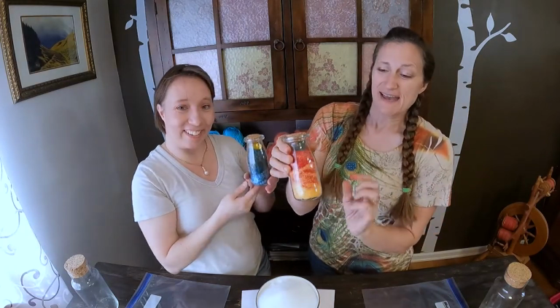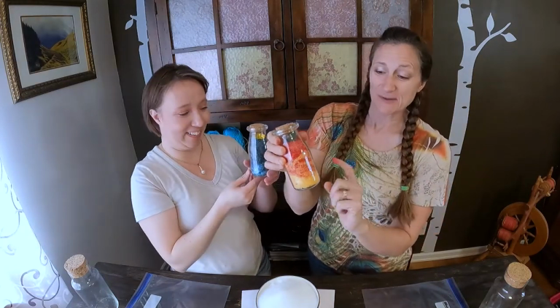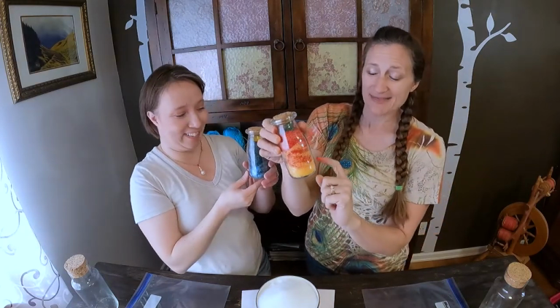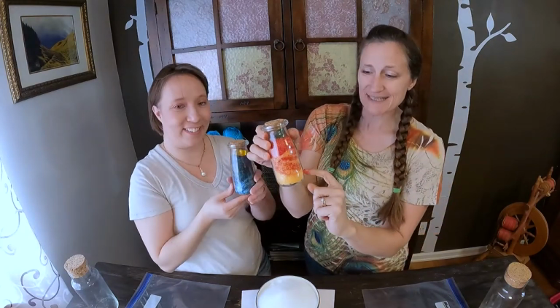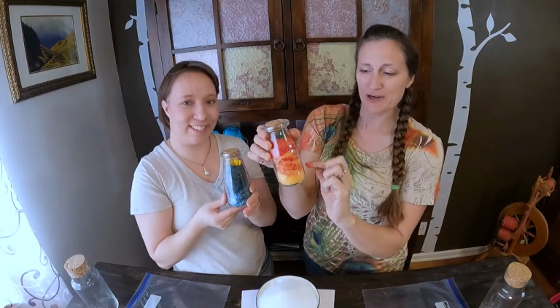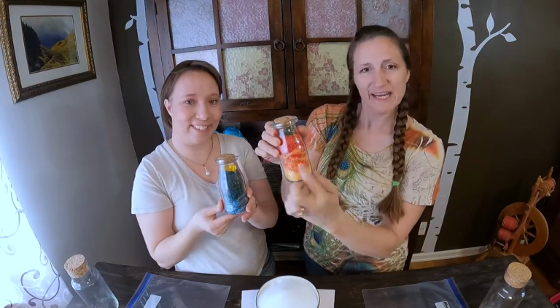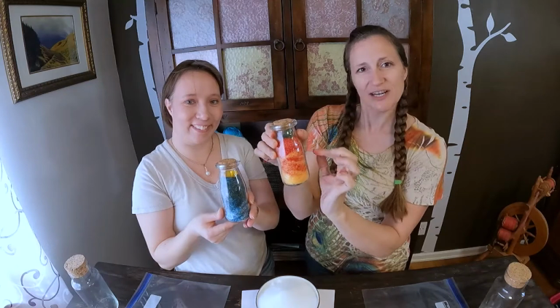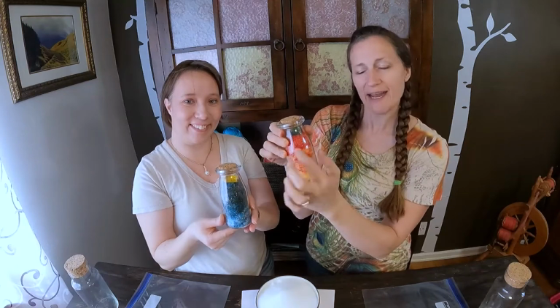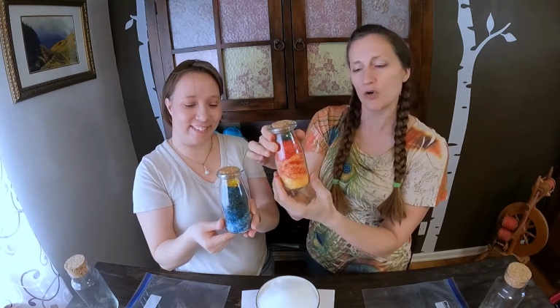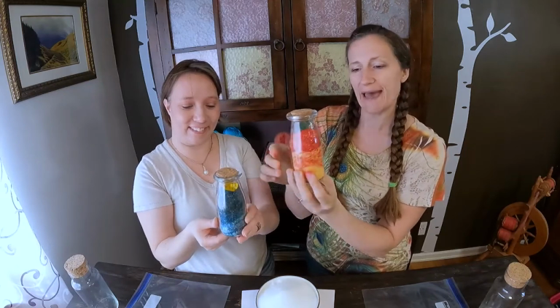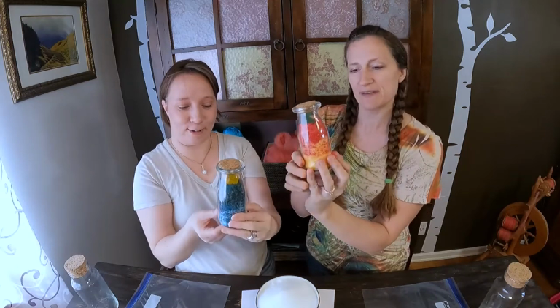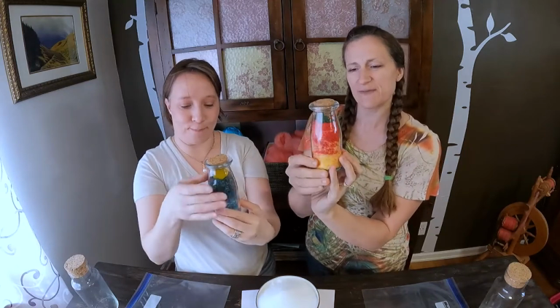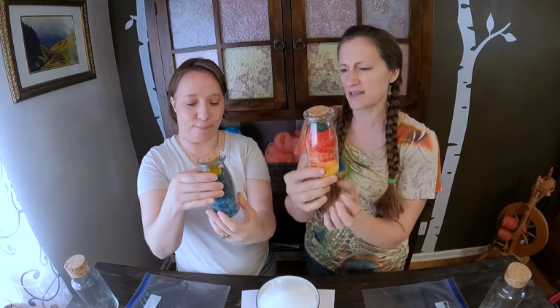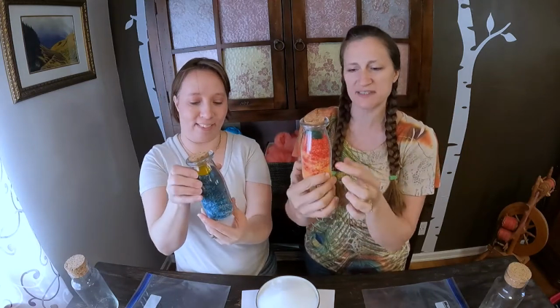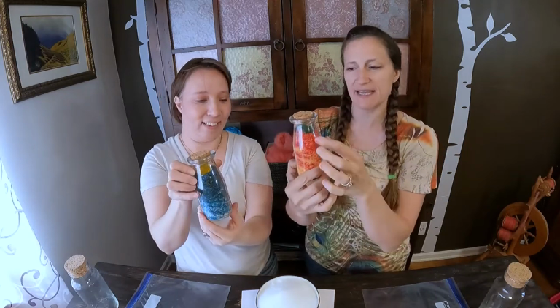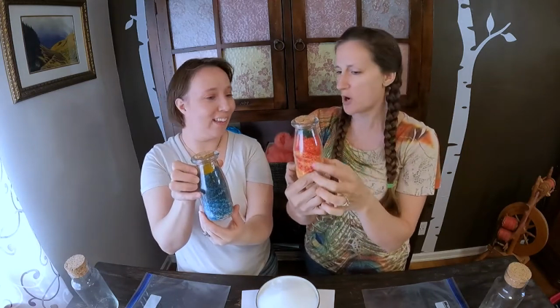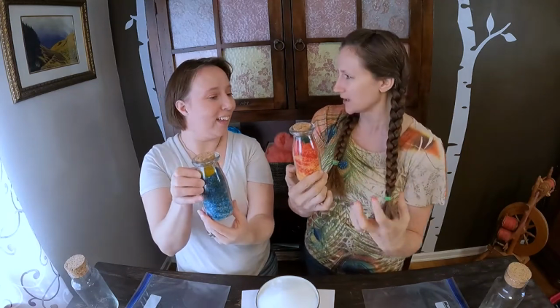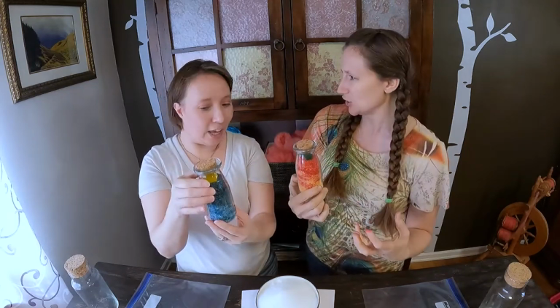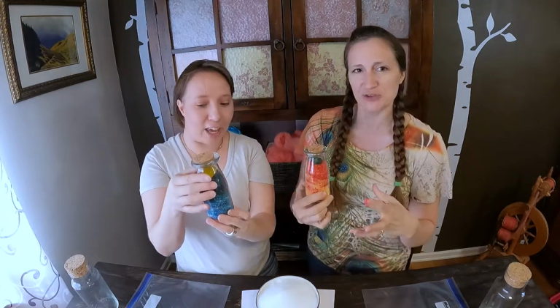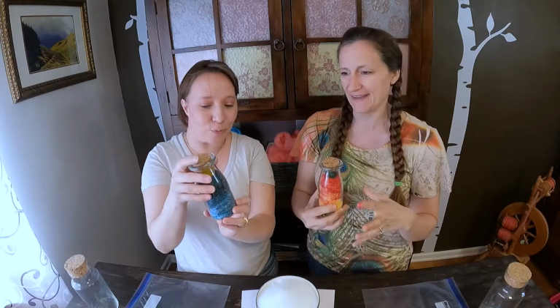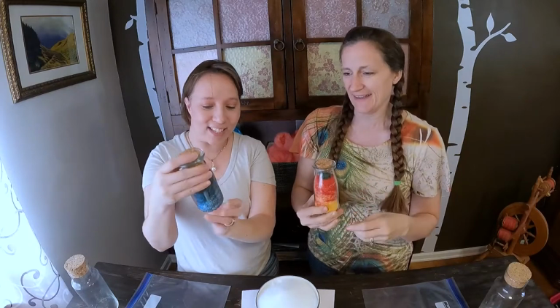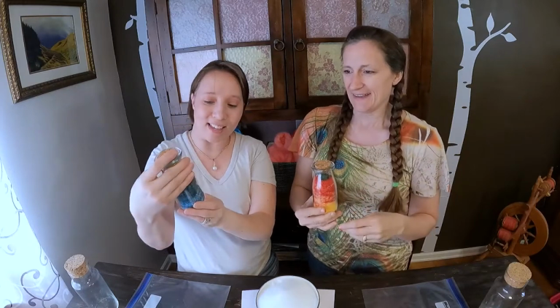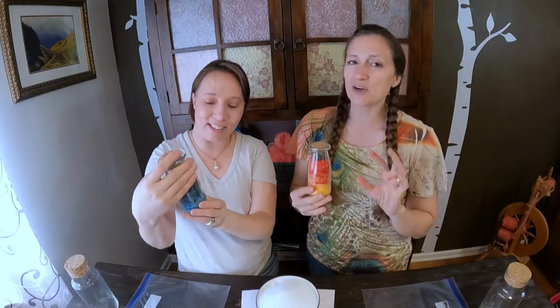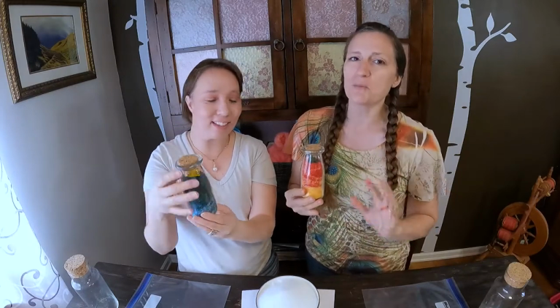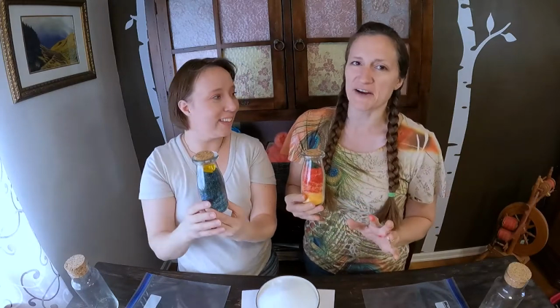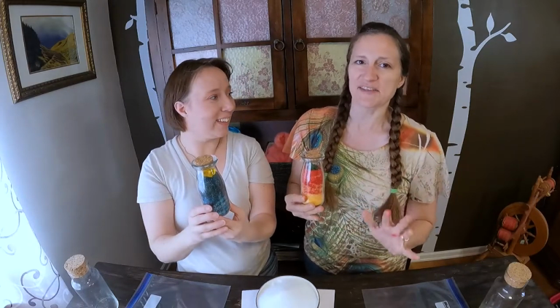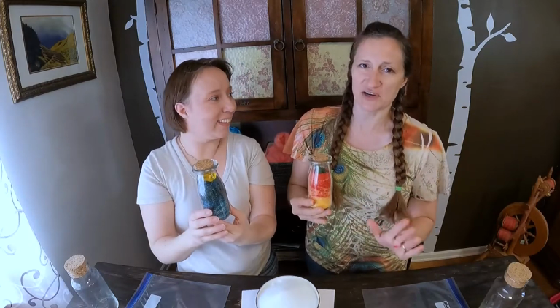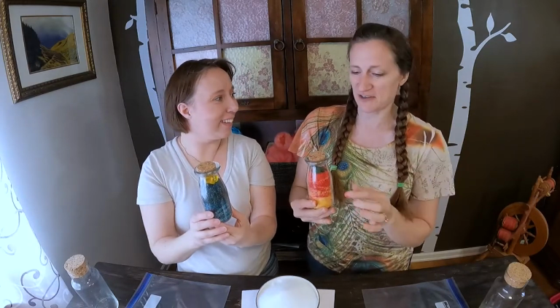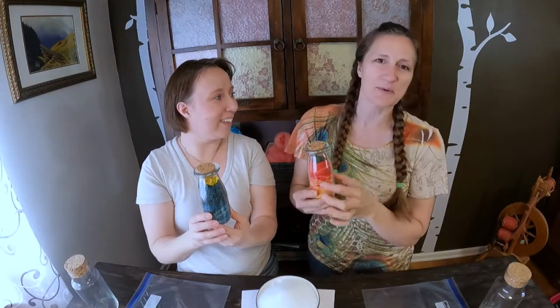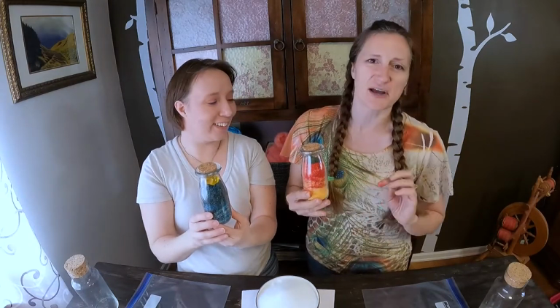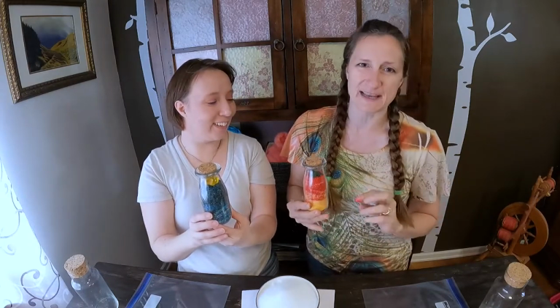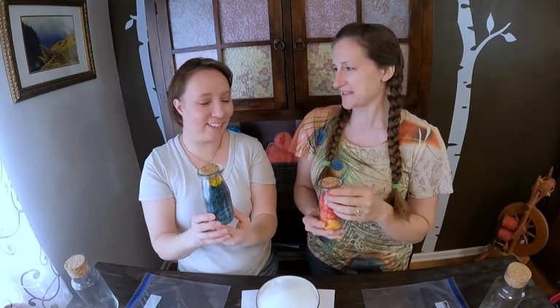This time our layers are going to kind of overlap. It's fun because it almost gives a marbled look to it. It really does. And it'll be even more apparent when we do the larger bottles, but we wanted to do a couple of sample ones.